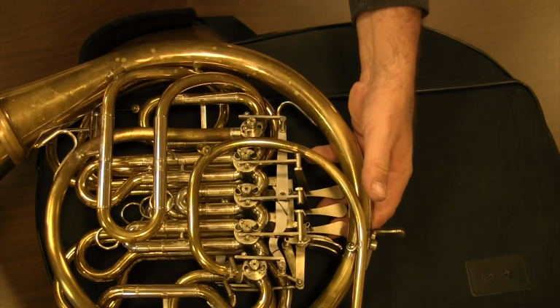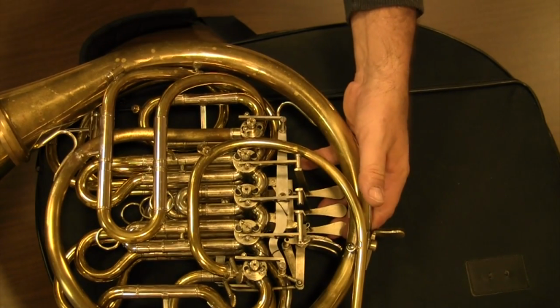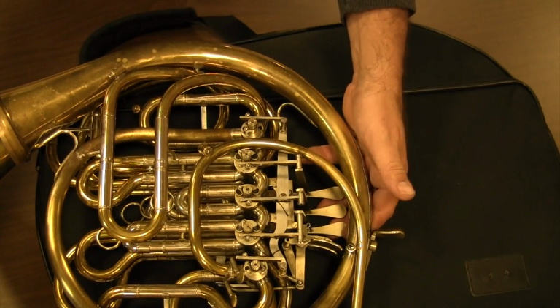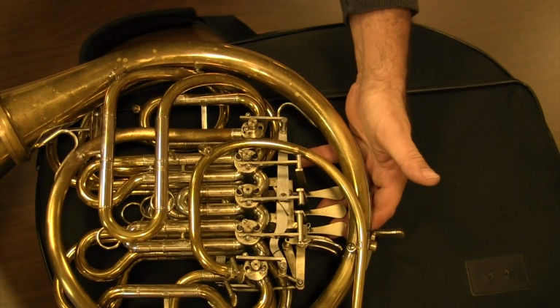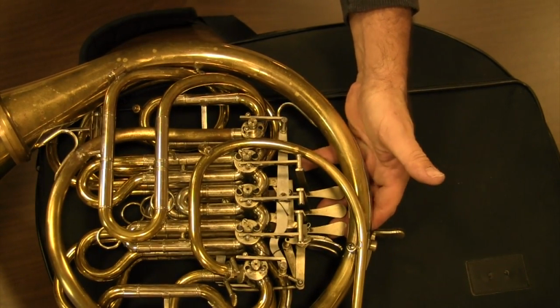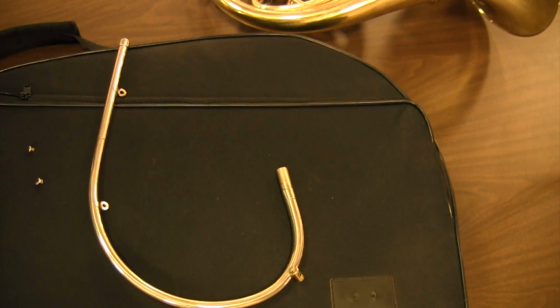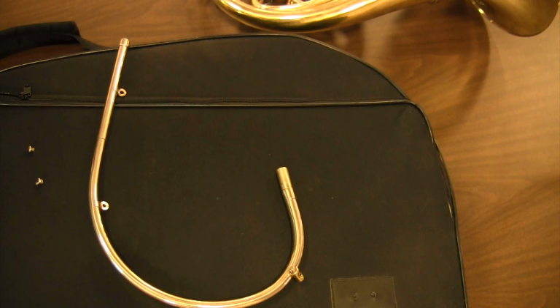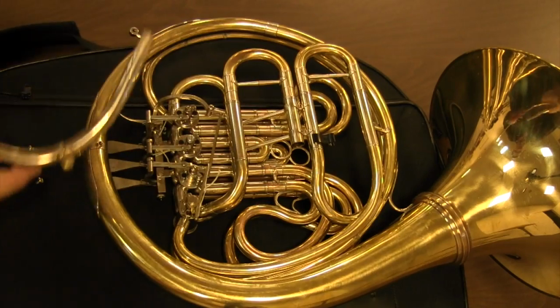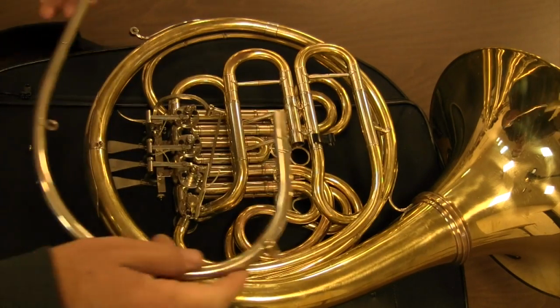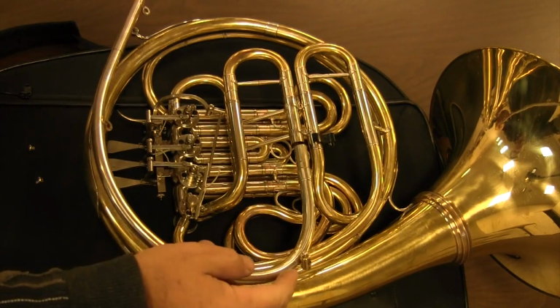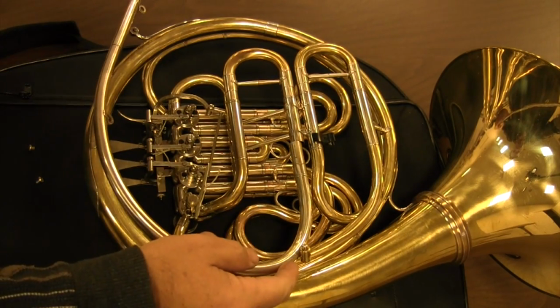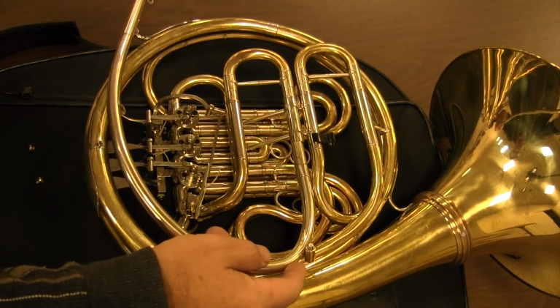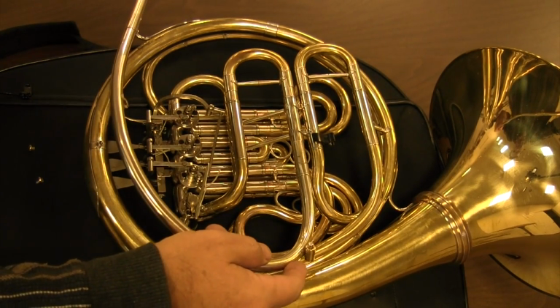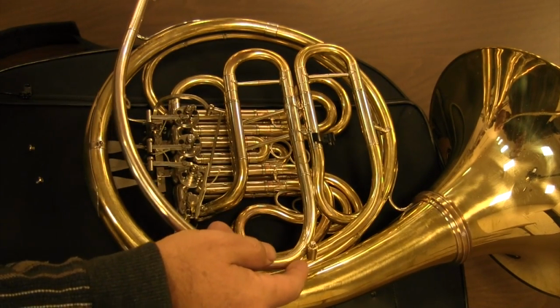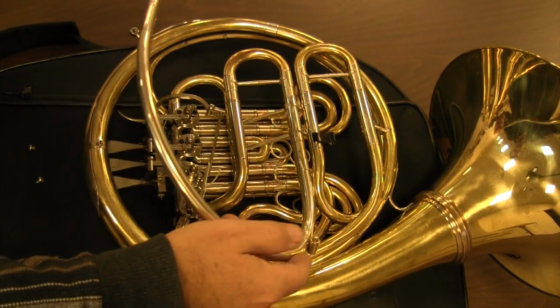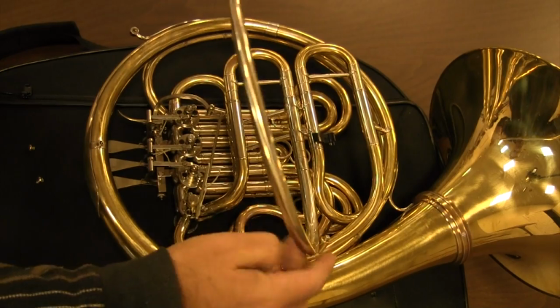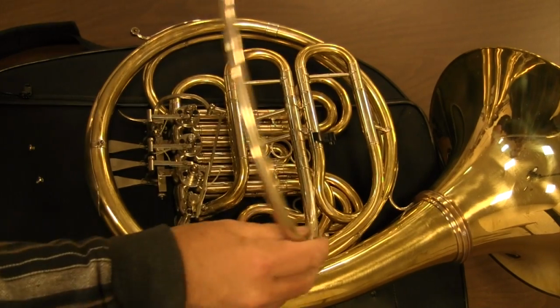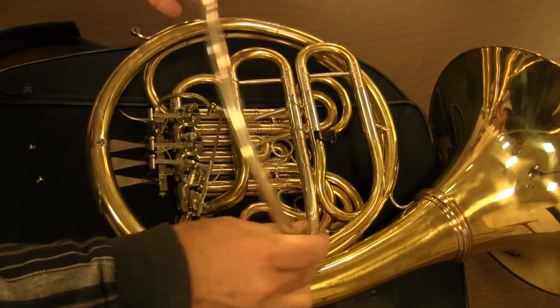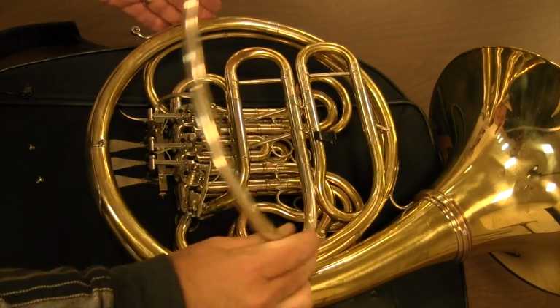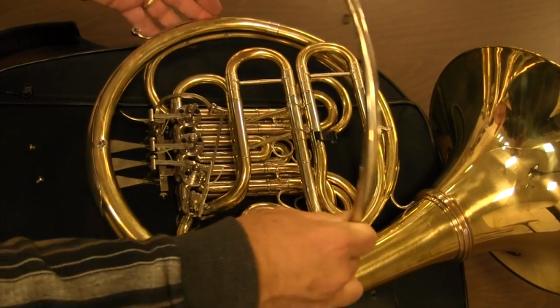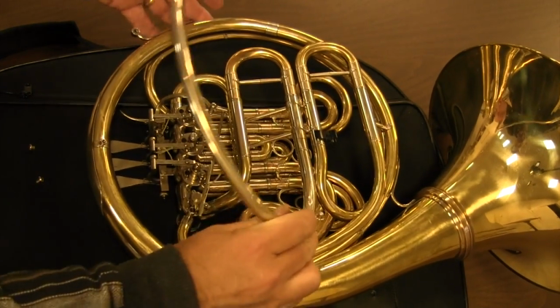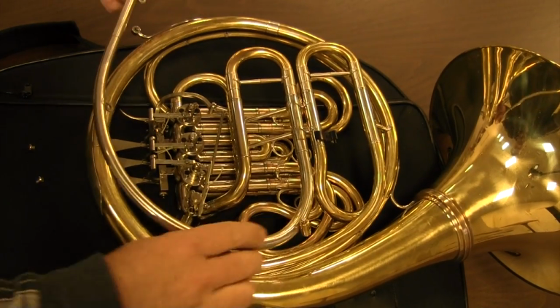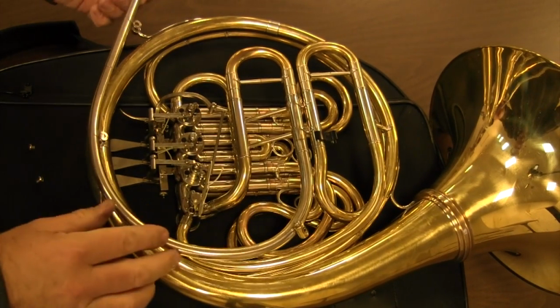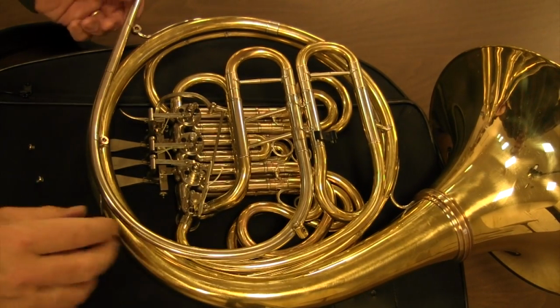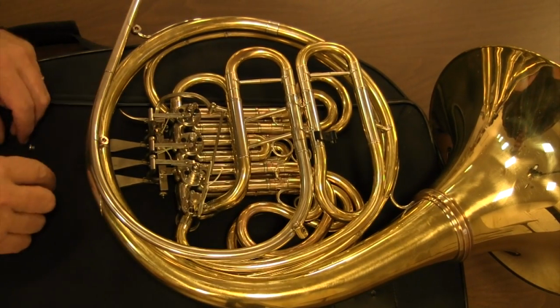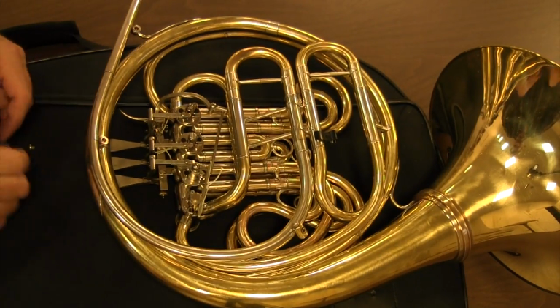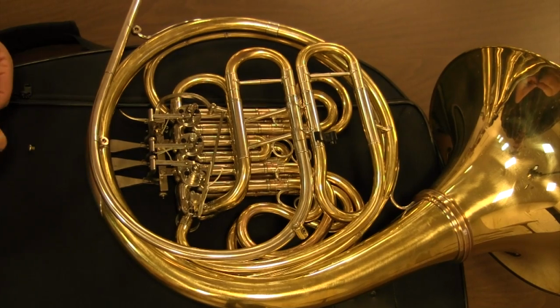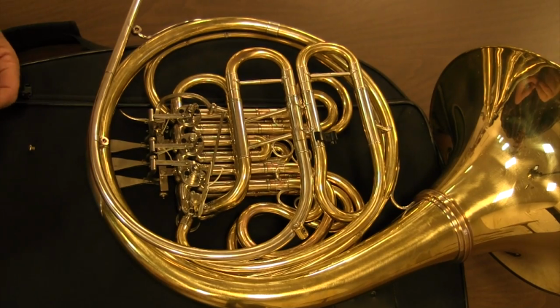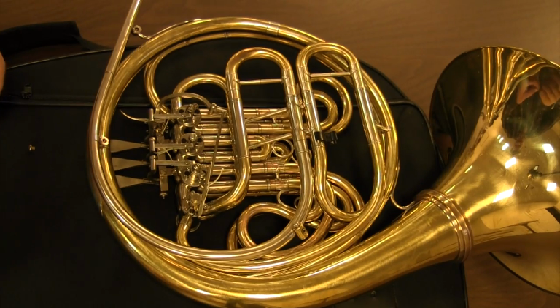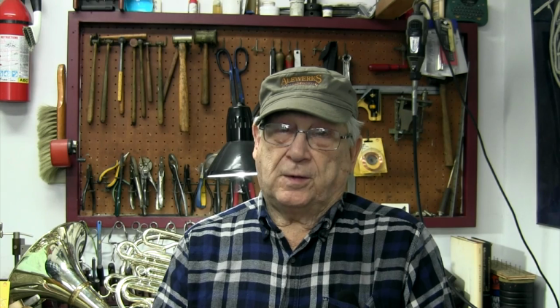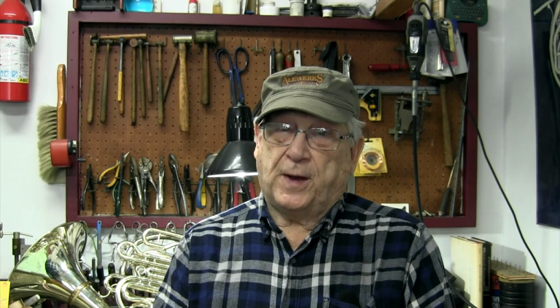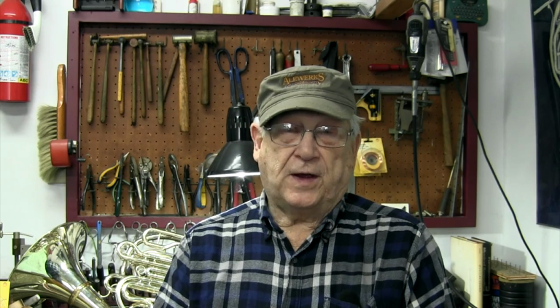I have developed two exceptional mouthpipes, the 14 and the 16. The exchangeable mouthpipe system gives the player the option of different mouthpipe designs.